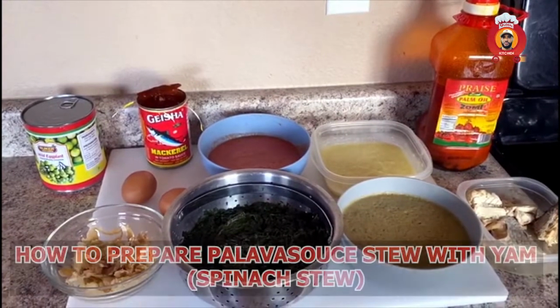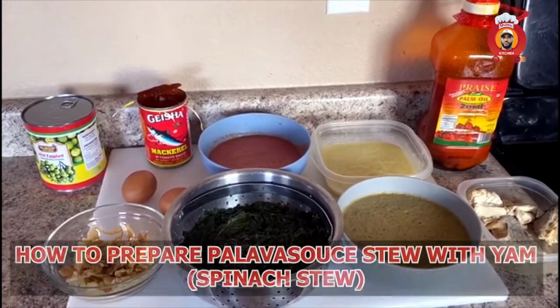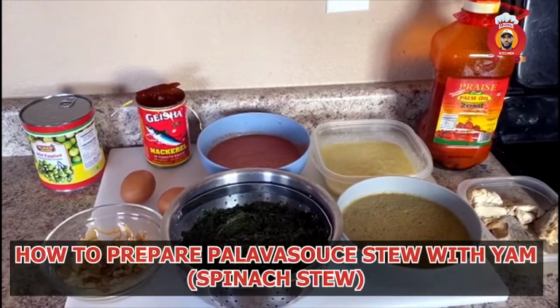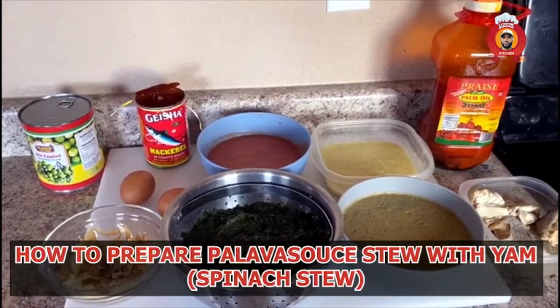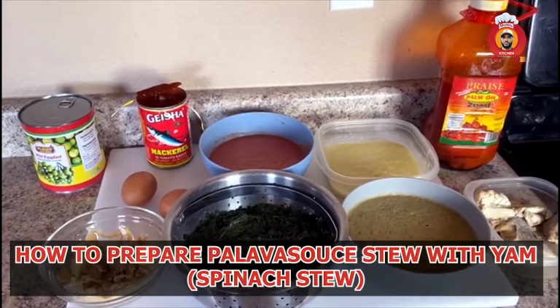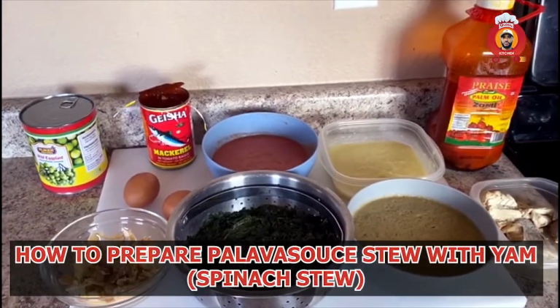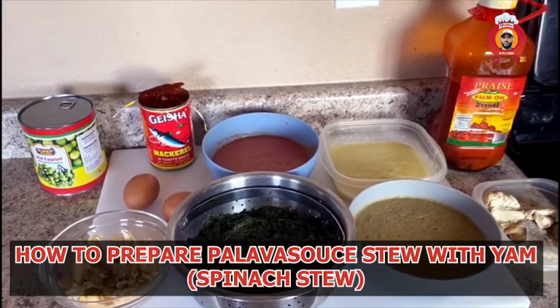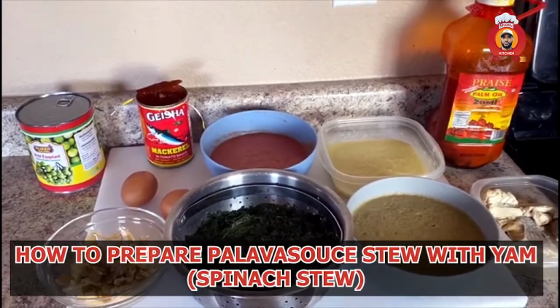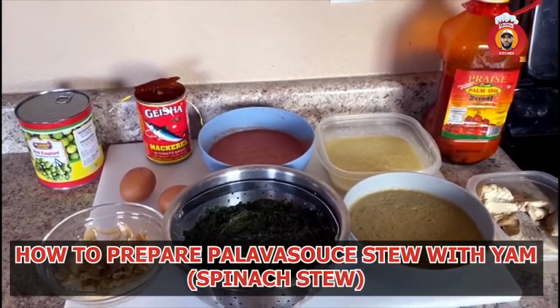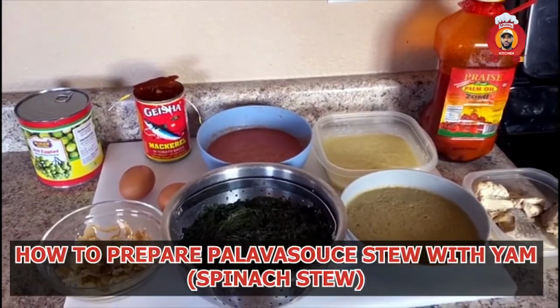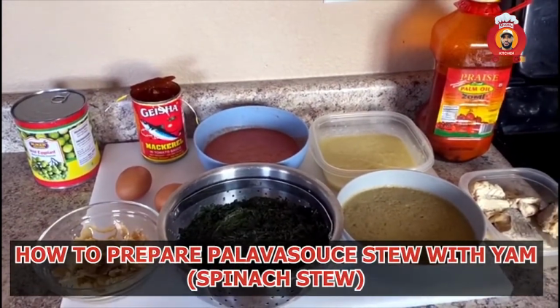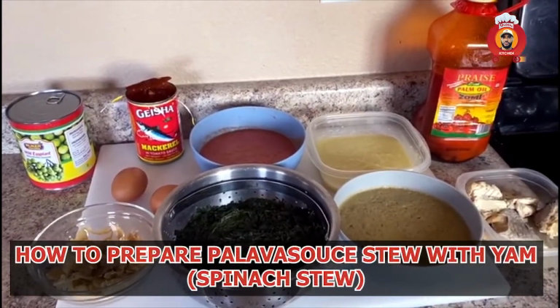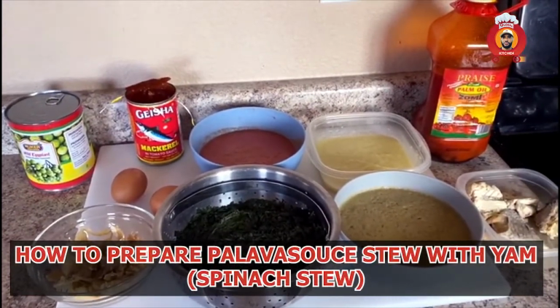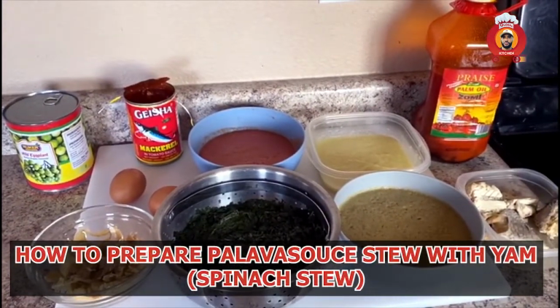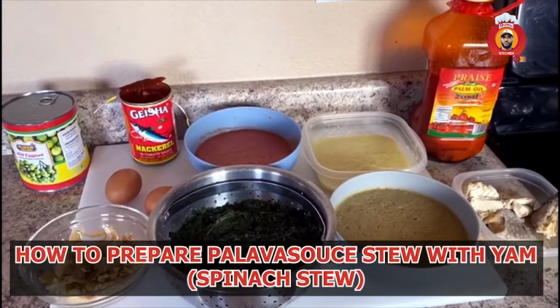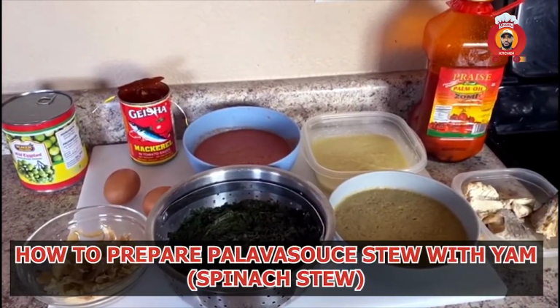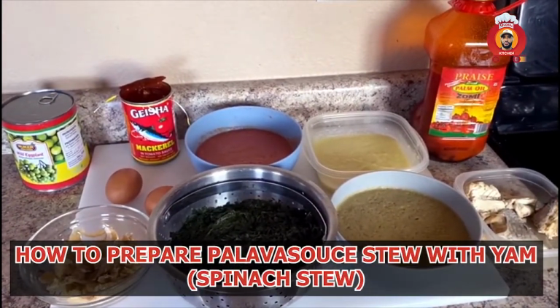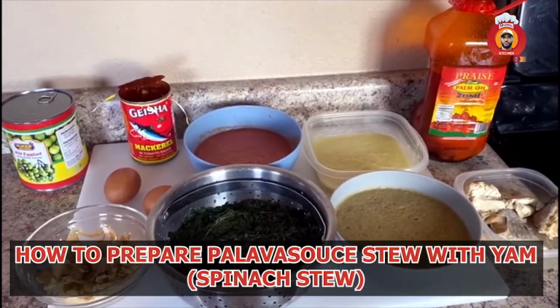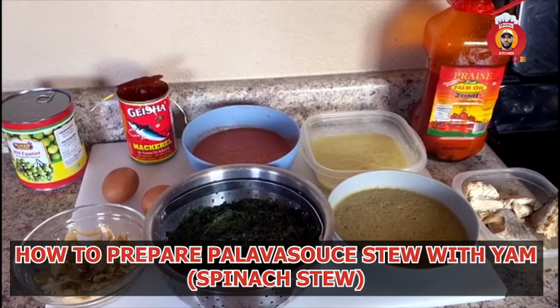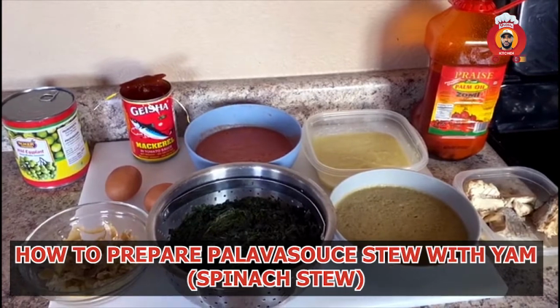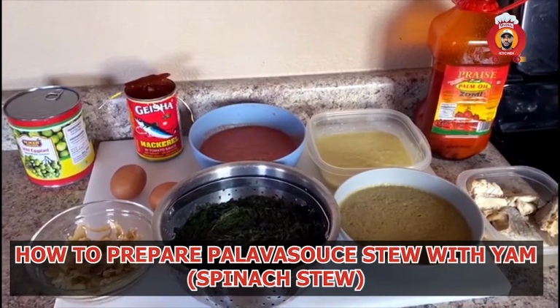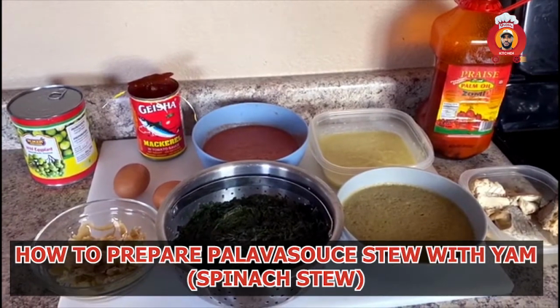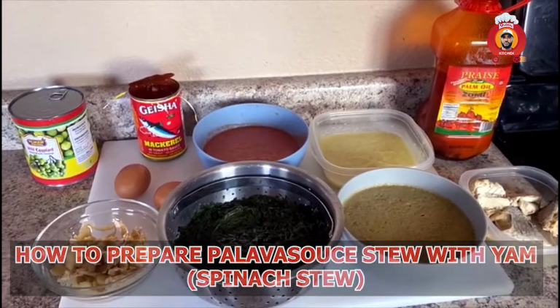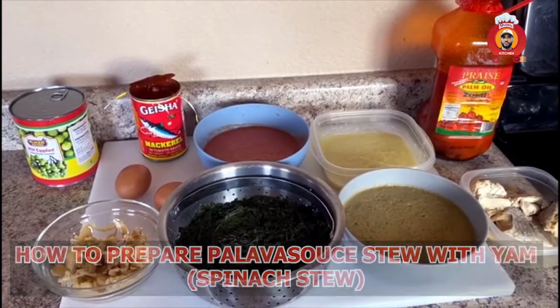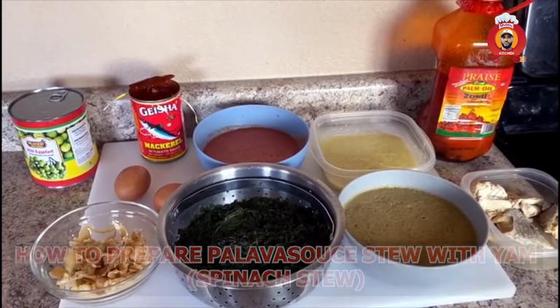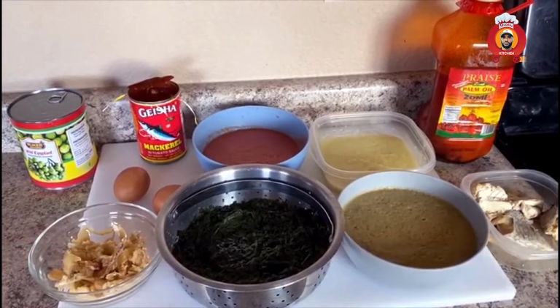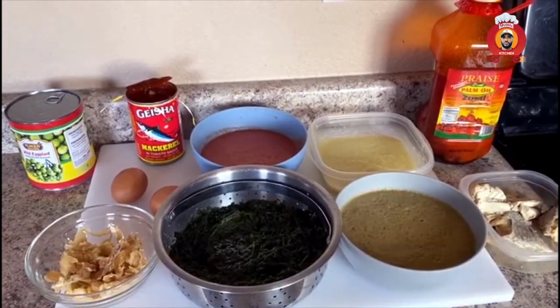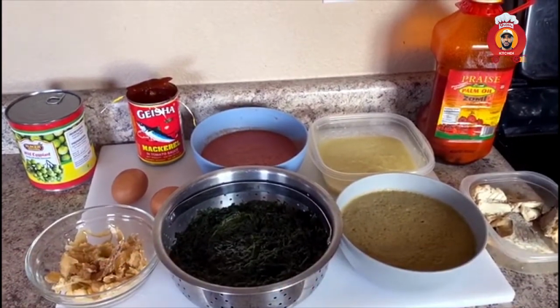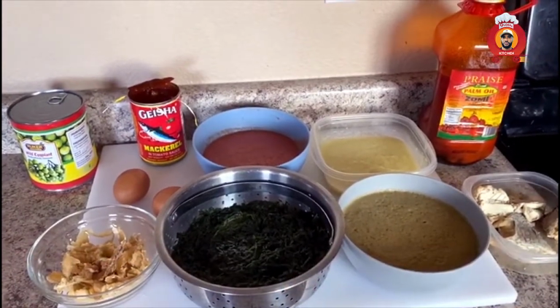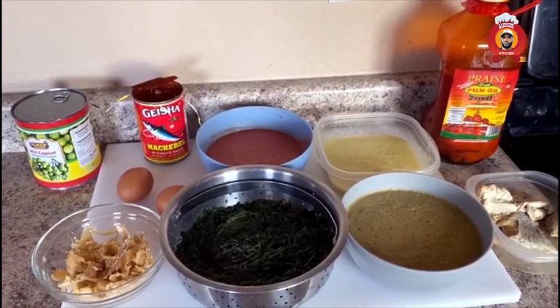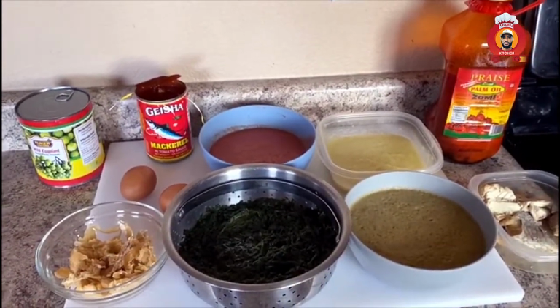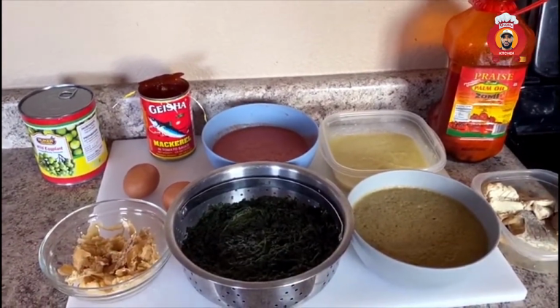Hi, viewers. Today's edition, I'm going to show you how to prepare spinach stew, or what Ghanaians call kontomire.